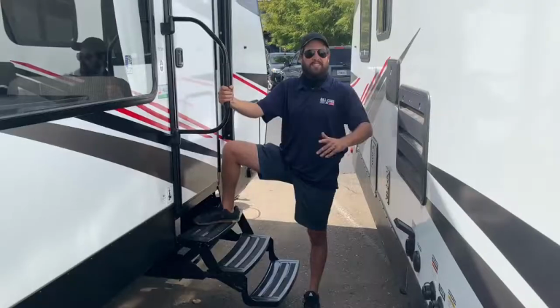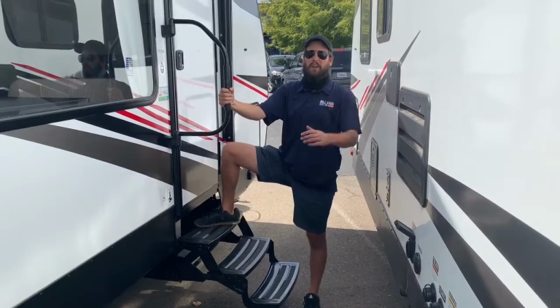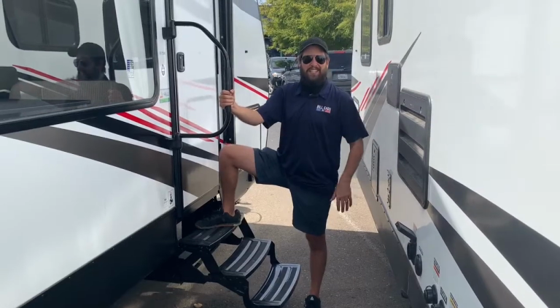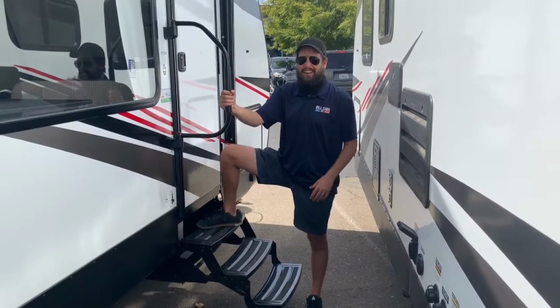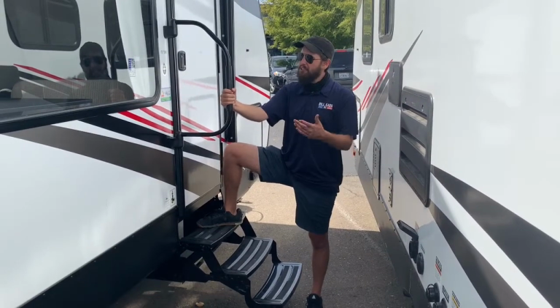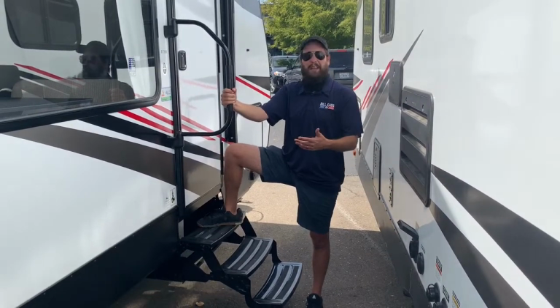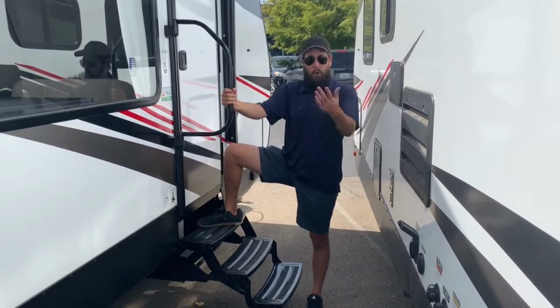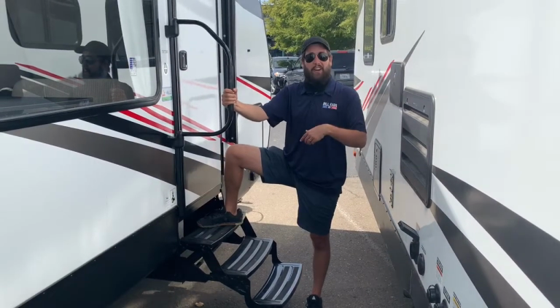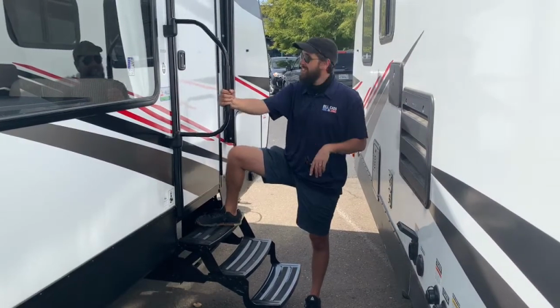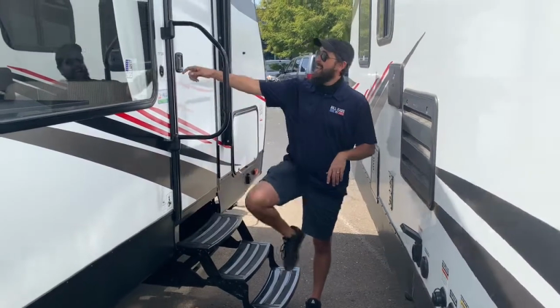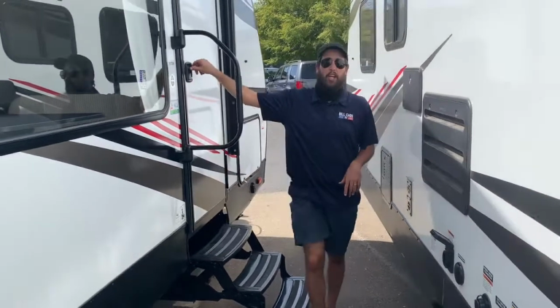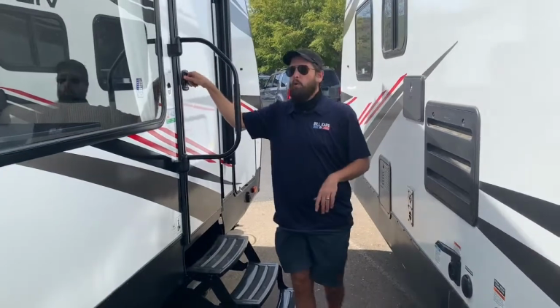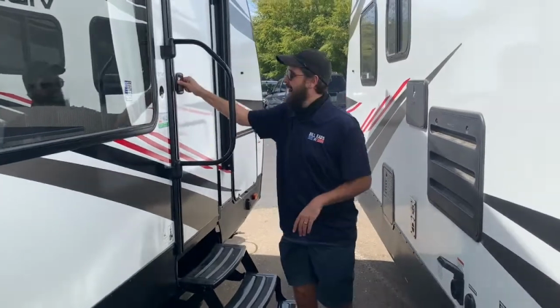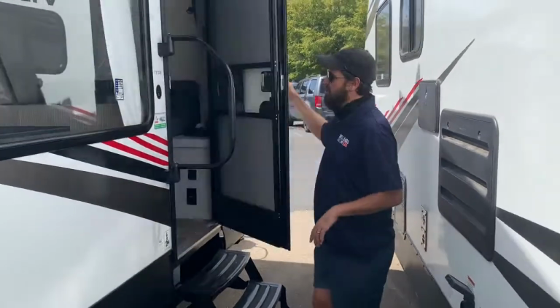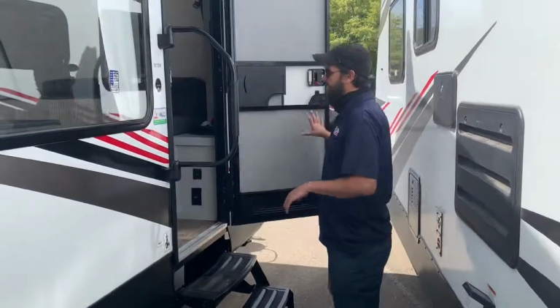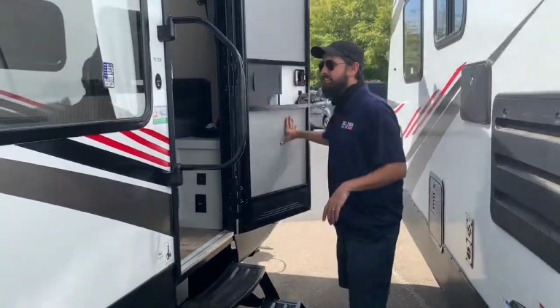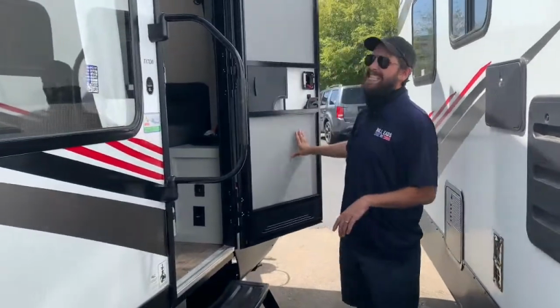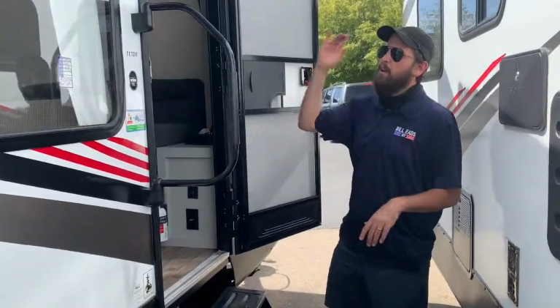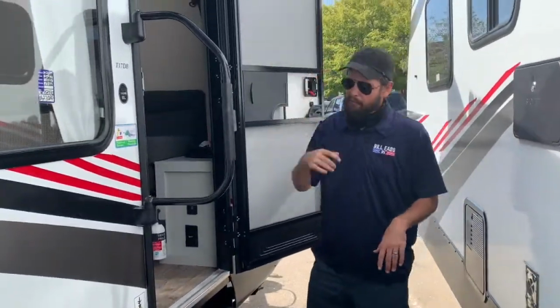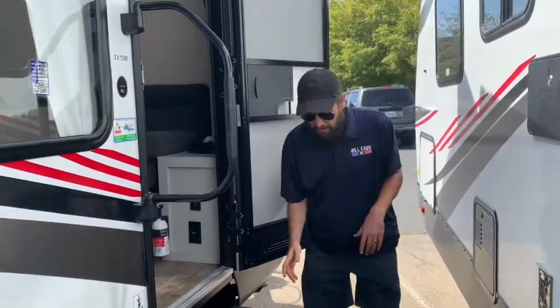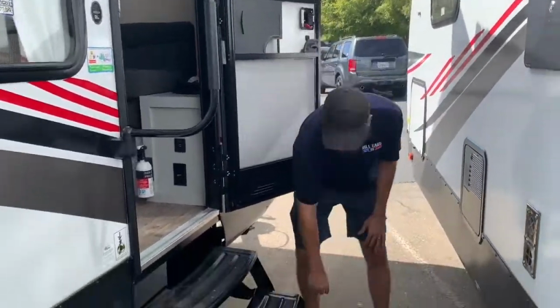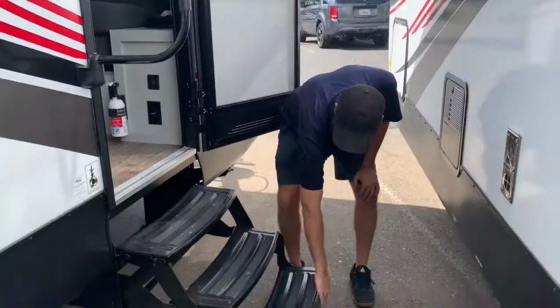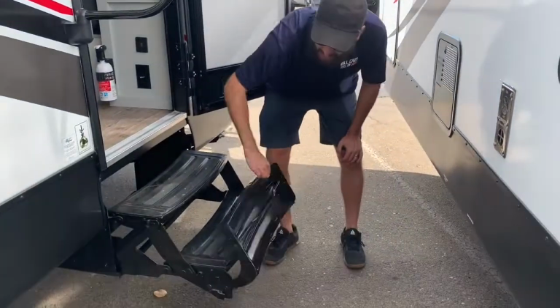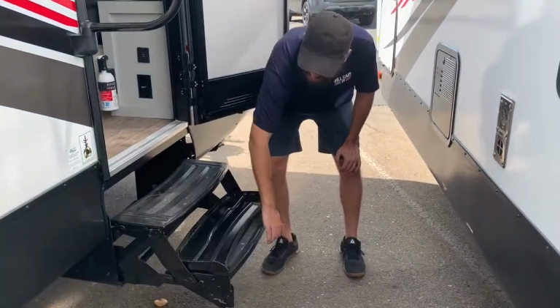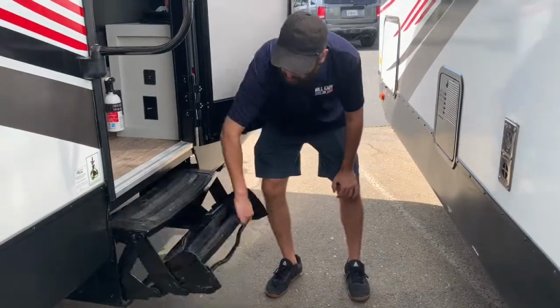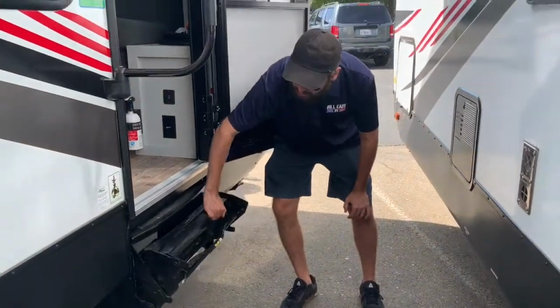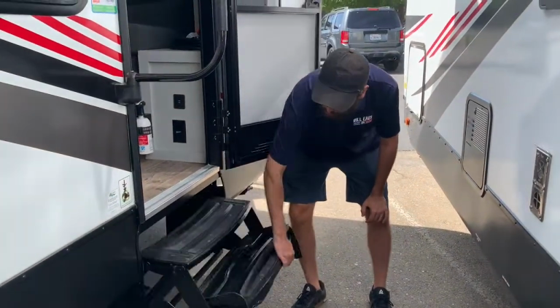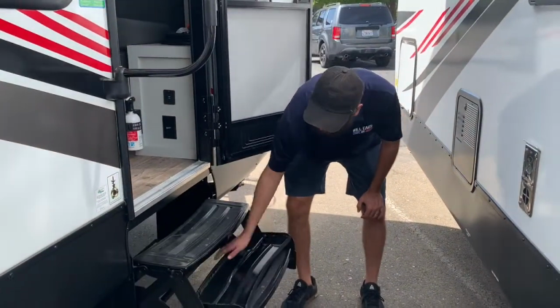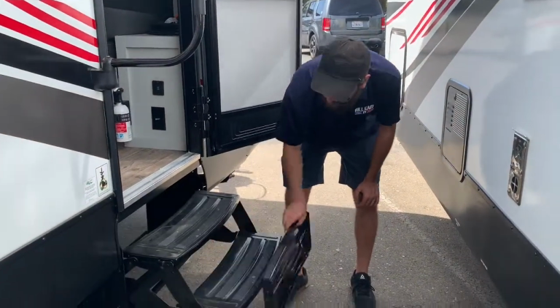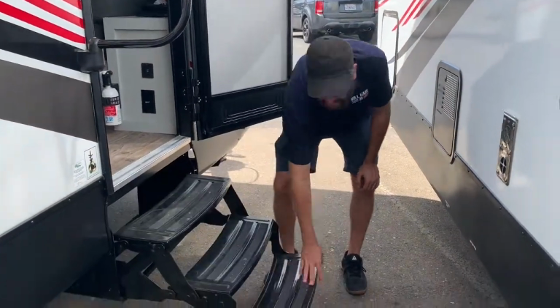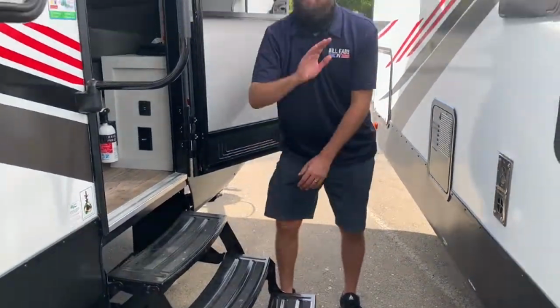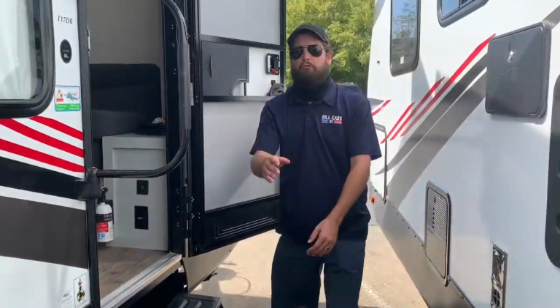It seems the wind finally died down enough that you can hear me, so we're going to go ahead and head inside and take a look at what we've got in store in this 17 dB from Vibe. Just real quick — these stairs are nice and easy, what you're used to seeing. They fold up, they tuck out of the way. Super user-friendly, with a nice big D-bar for pulling yourself in. Nice and stable.